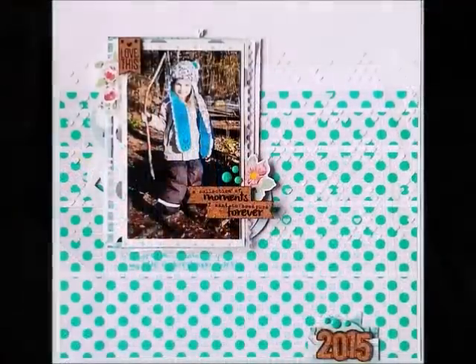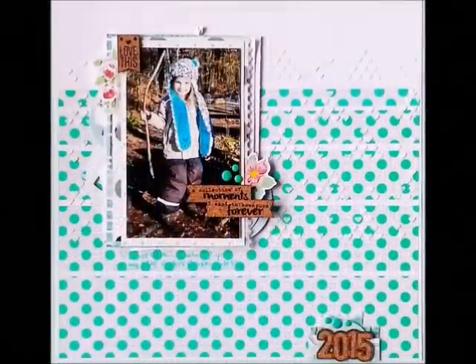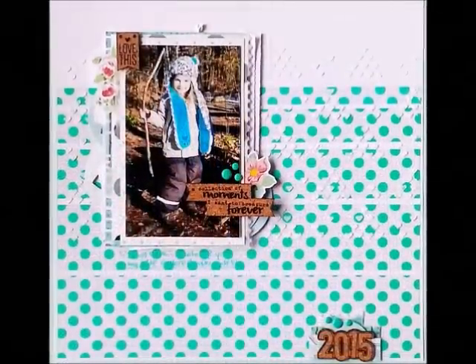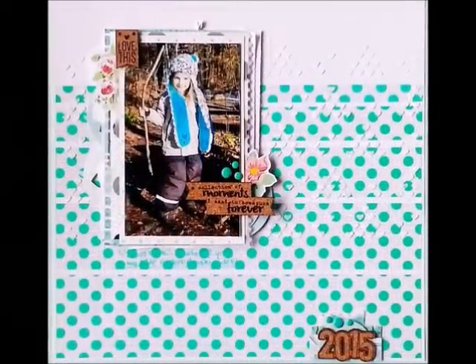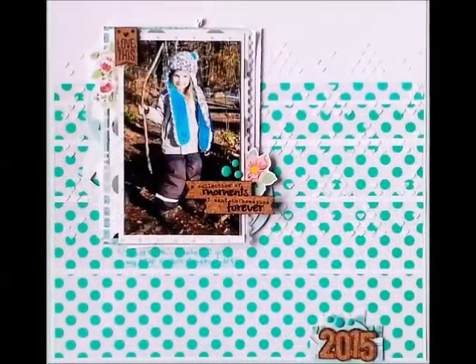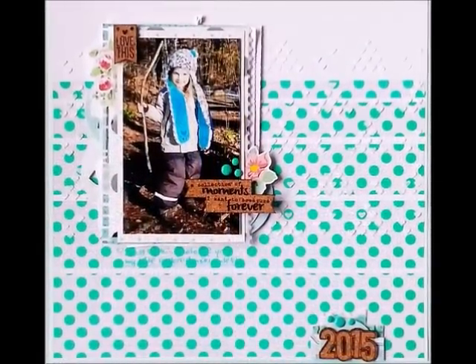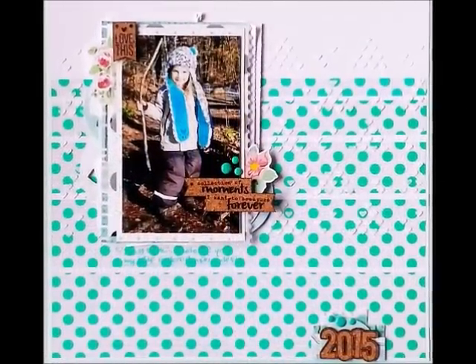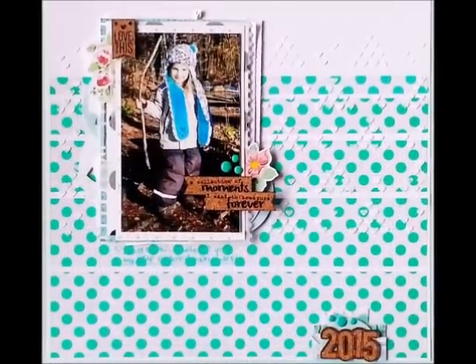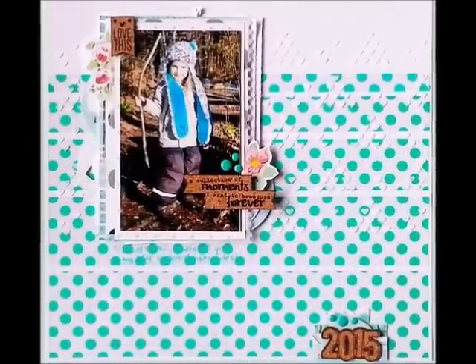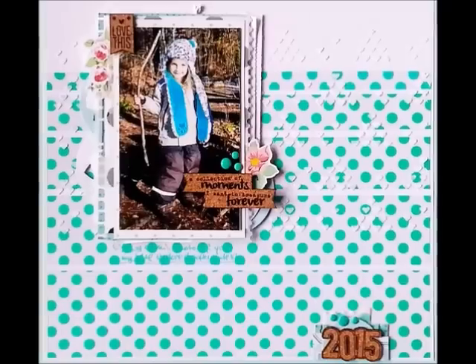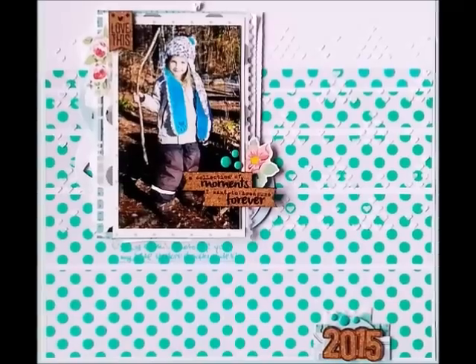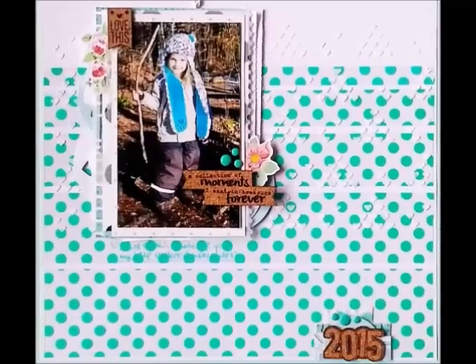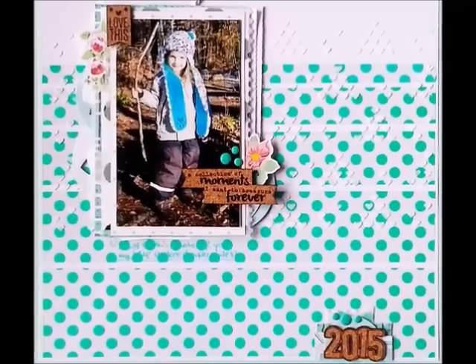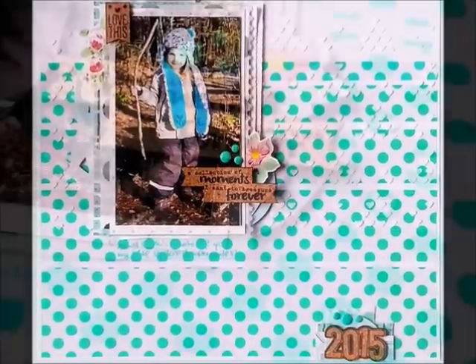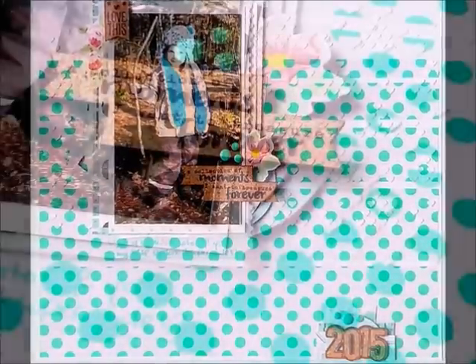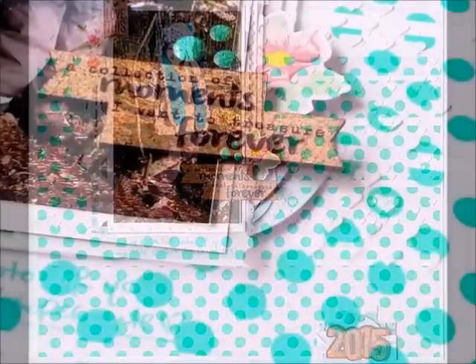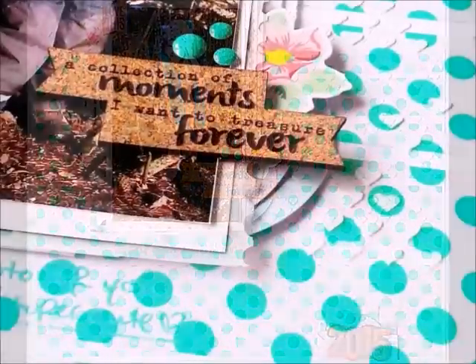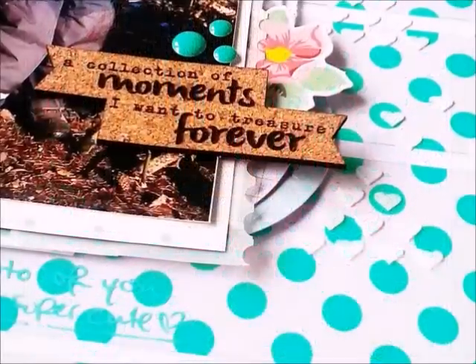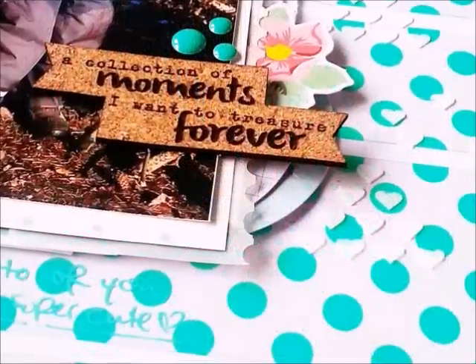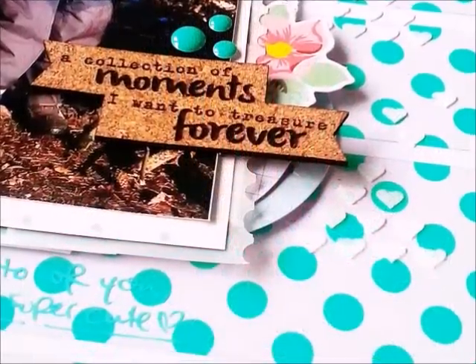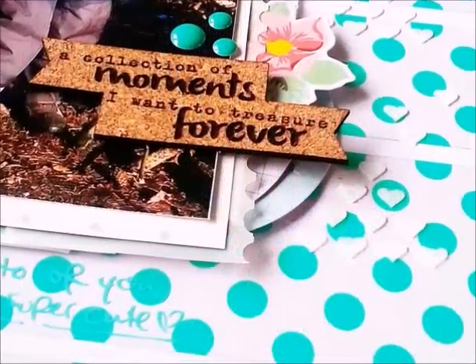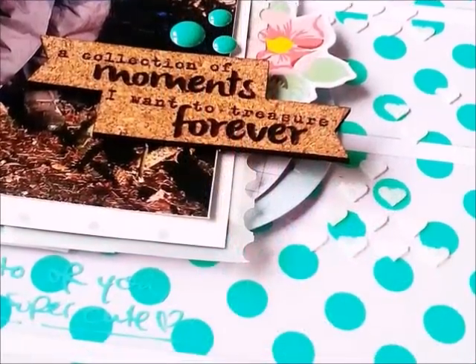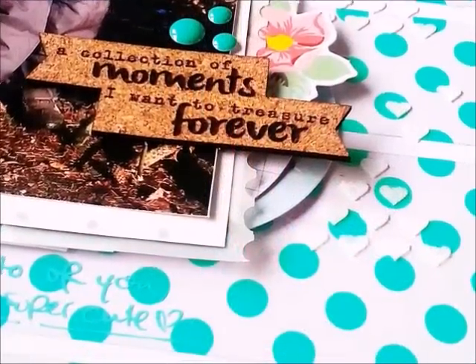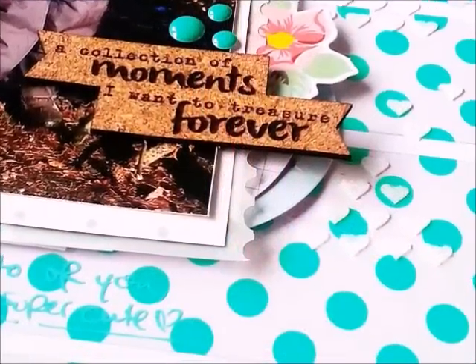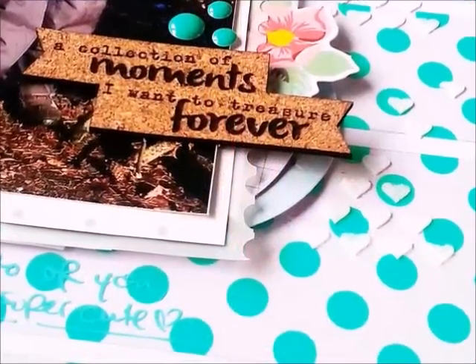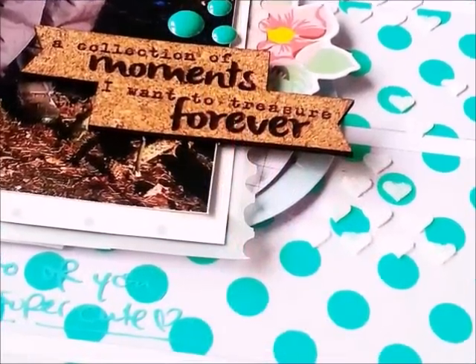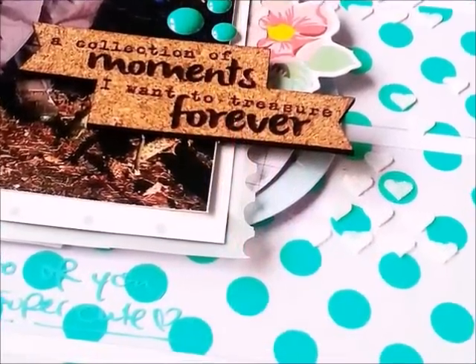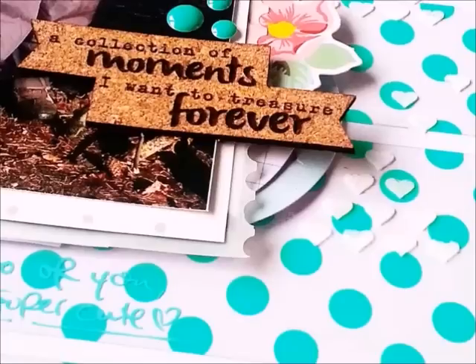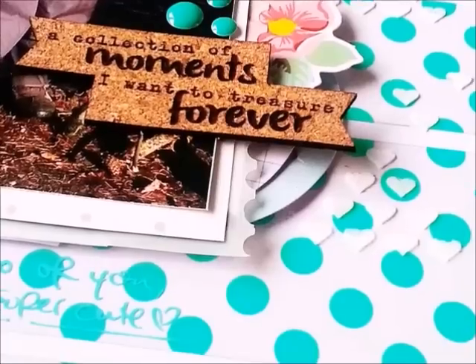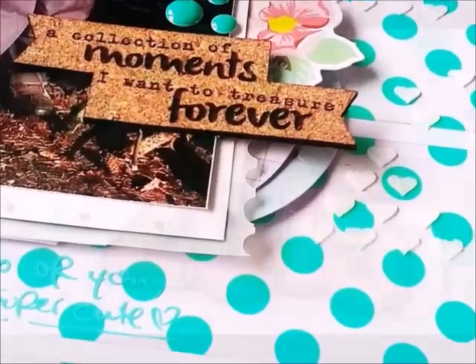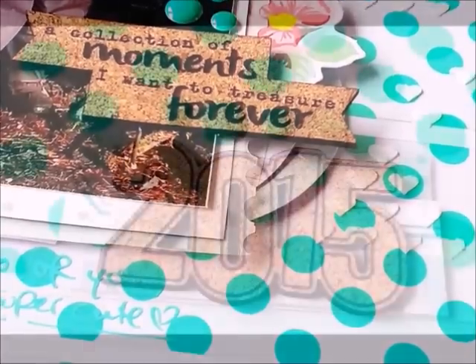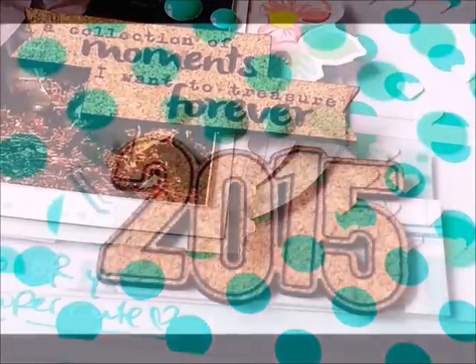This is my final layout. If you have any questions, please leave me a comment. Thank you so, so much for watching. I hope you enjoyed this video. Have a great day, bye!